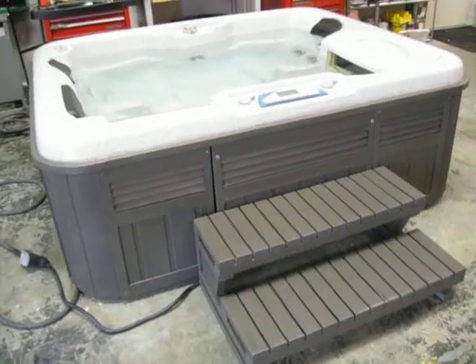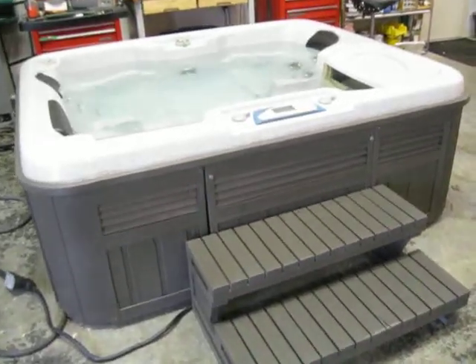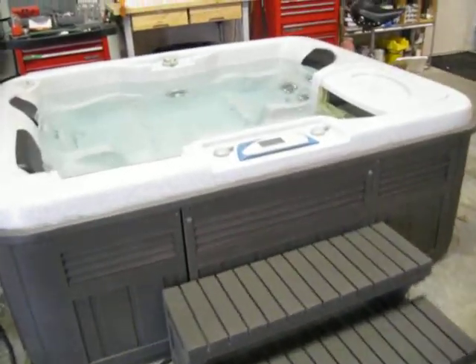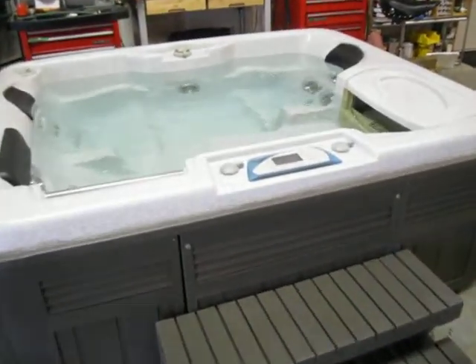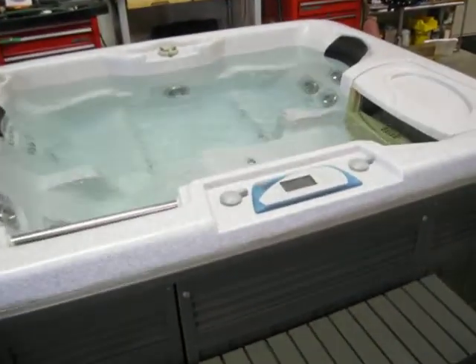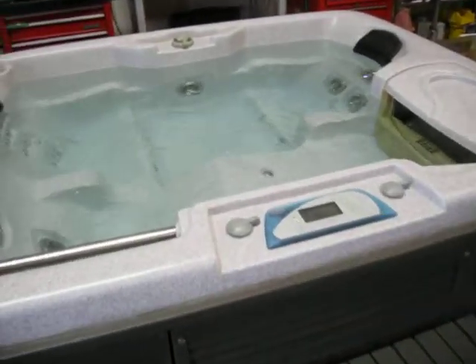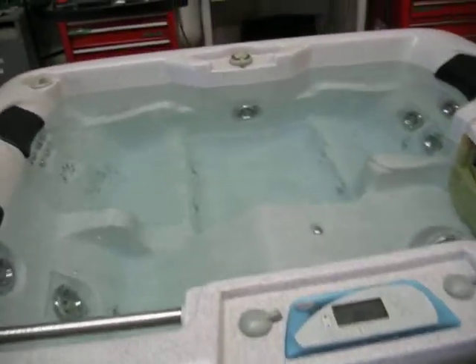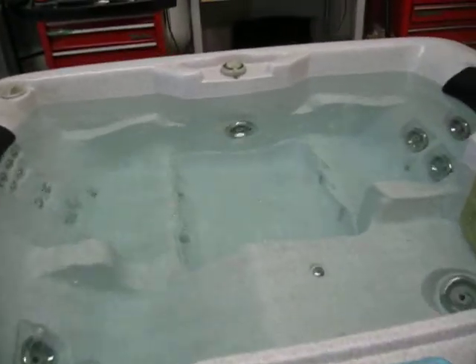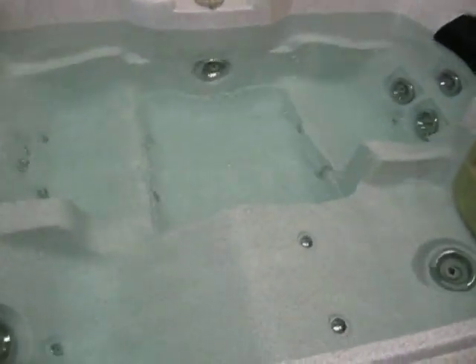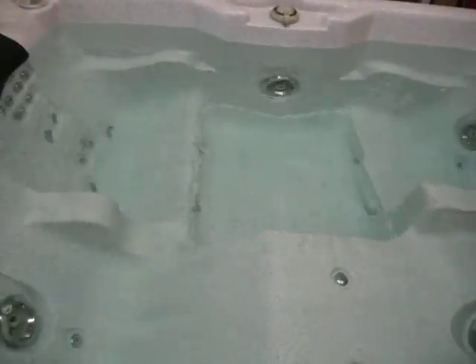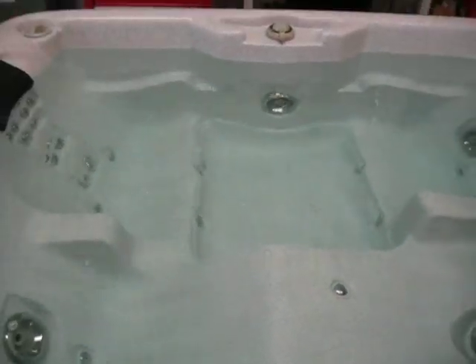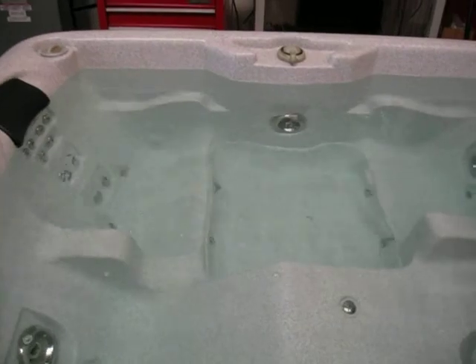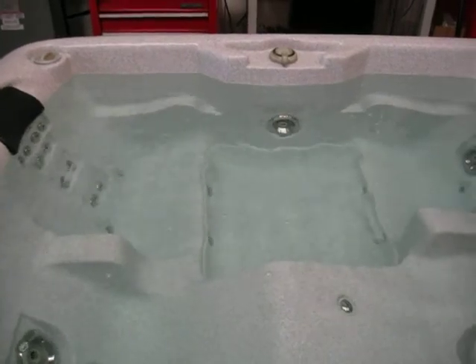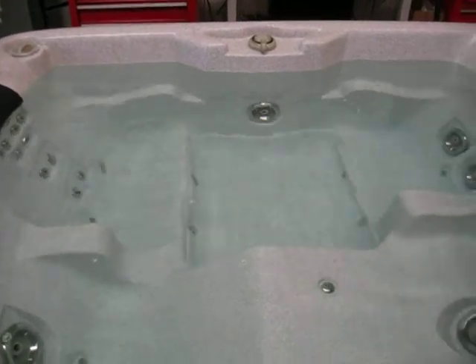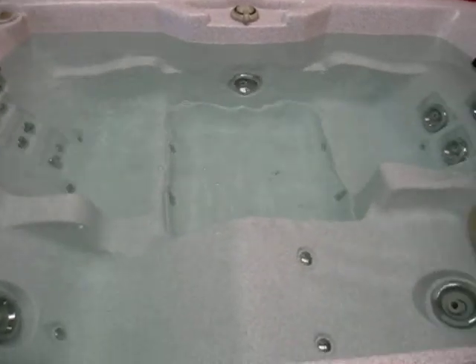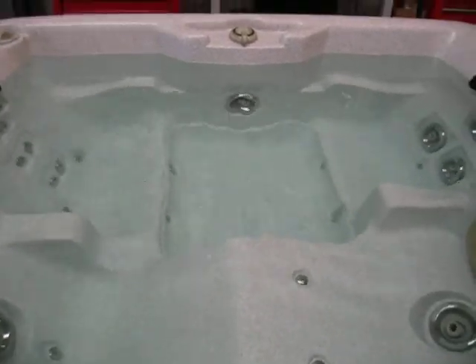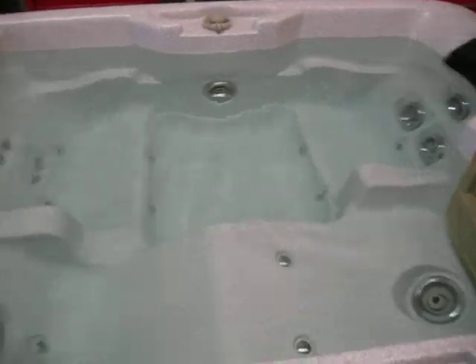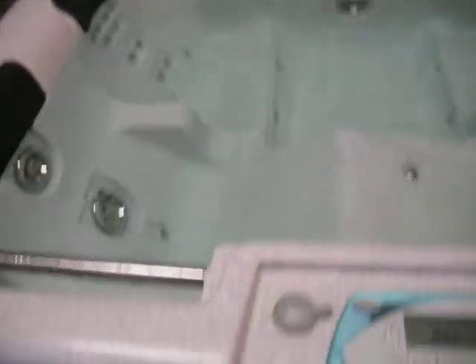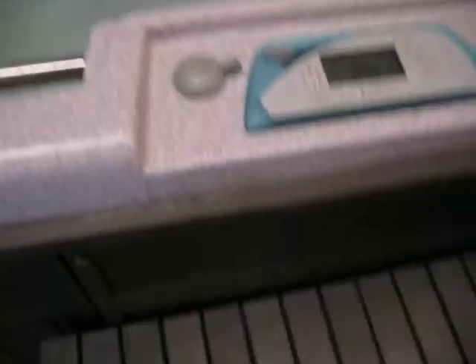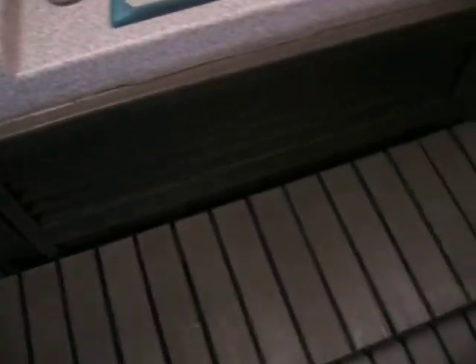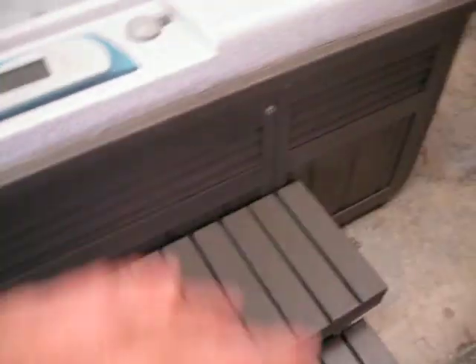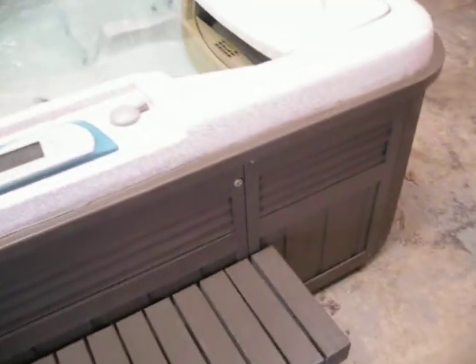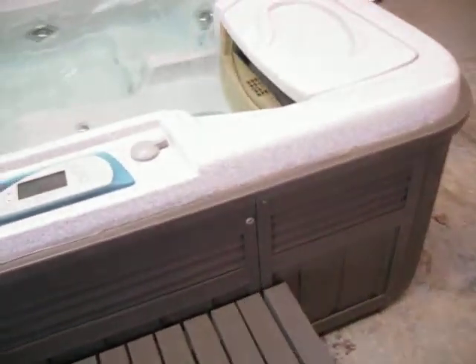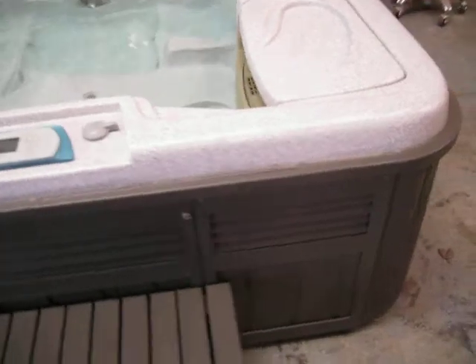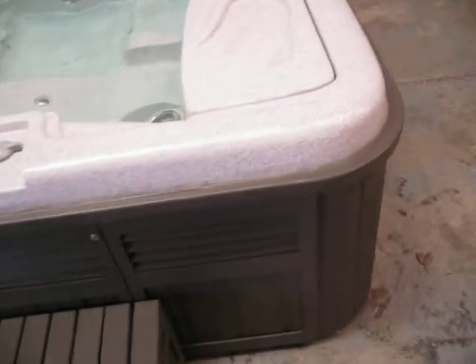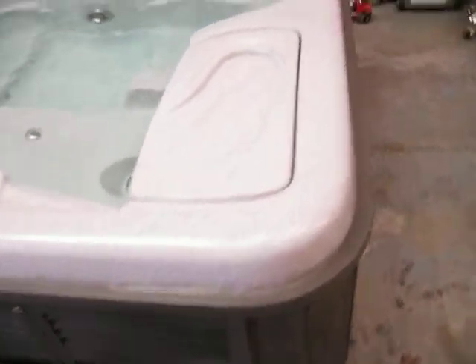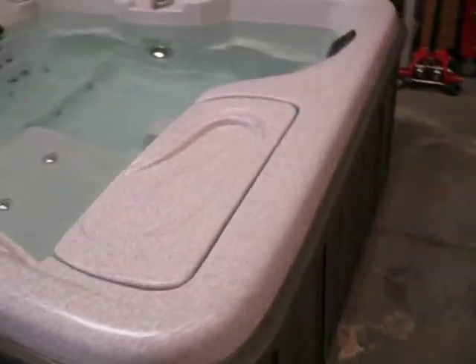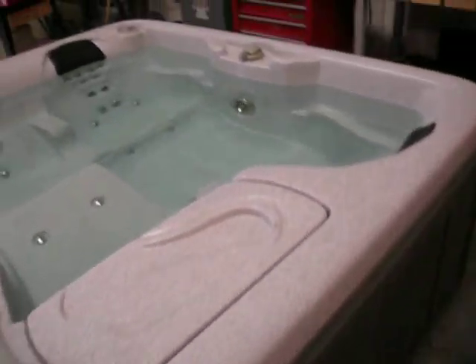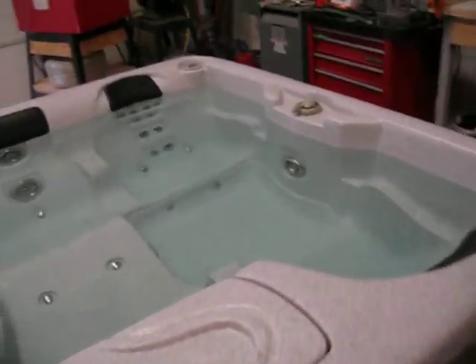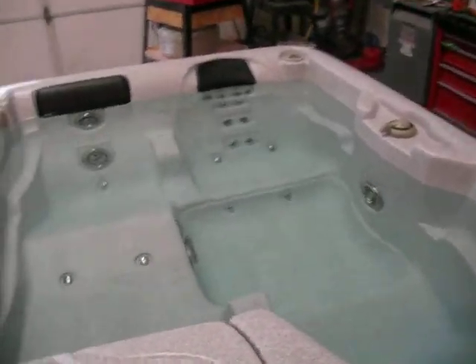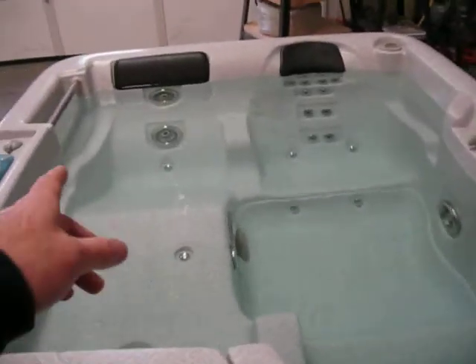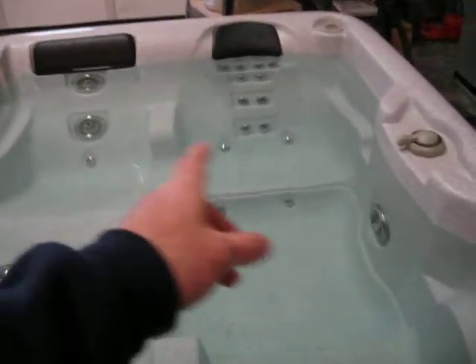What we have here today is a little three-person Sundance tub. It has 19 water jets and 10 air jets. We've redone the sides and we're going to put a brand new gray cover on it. Good looking little tub.